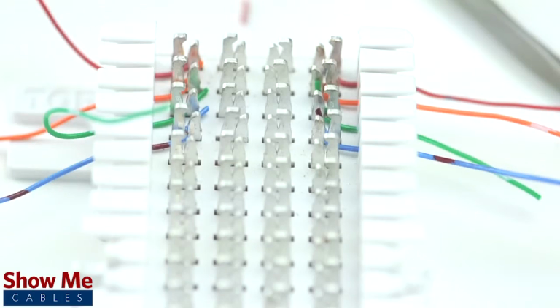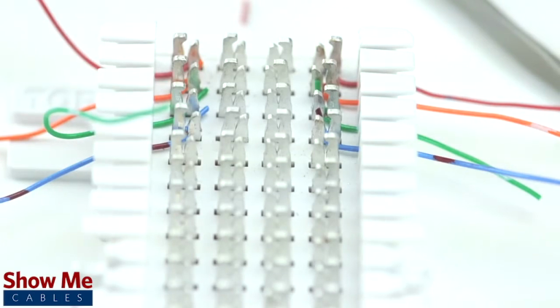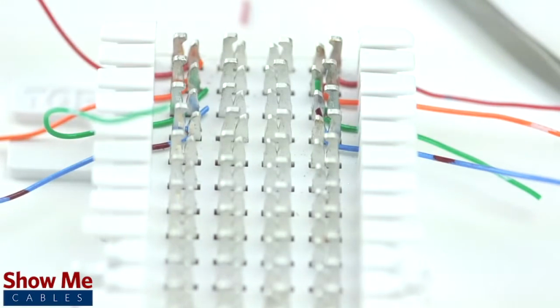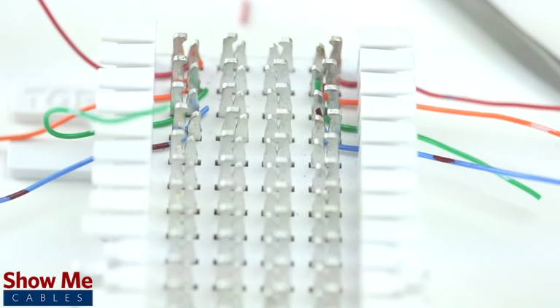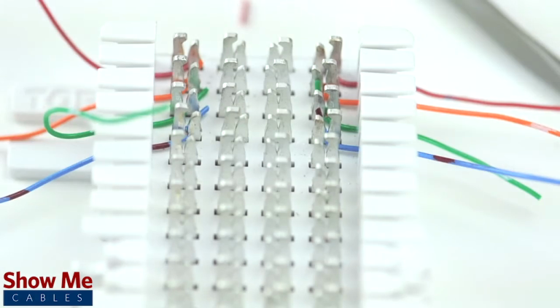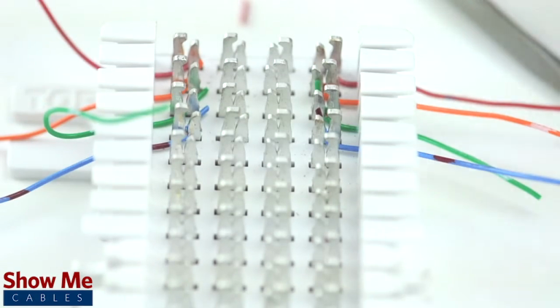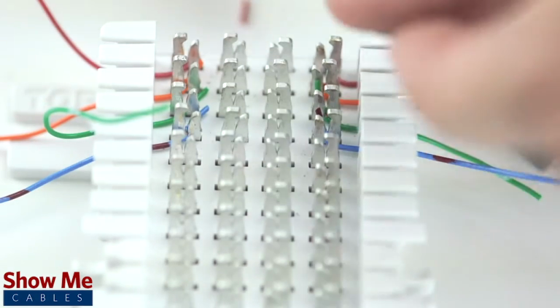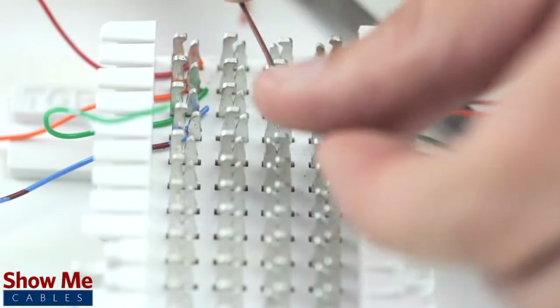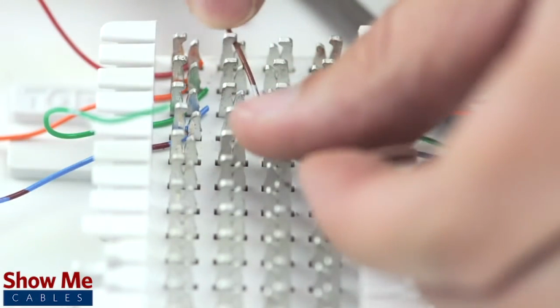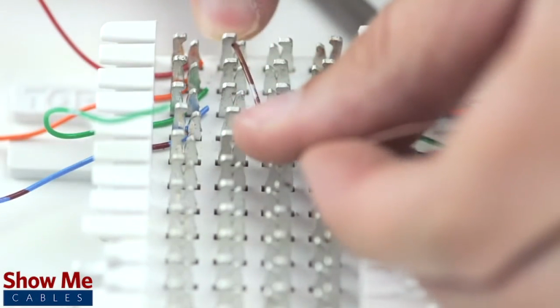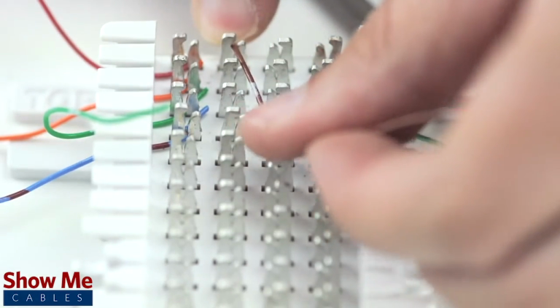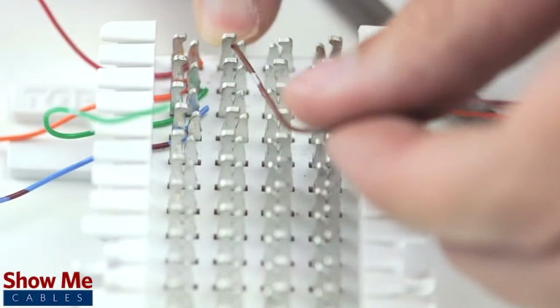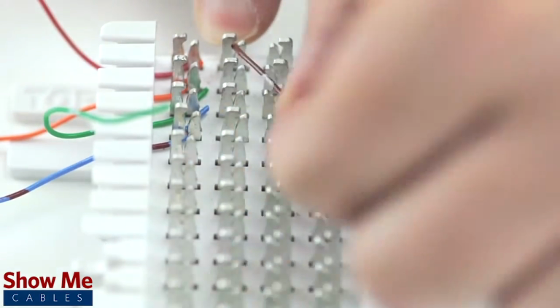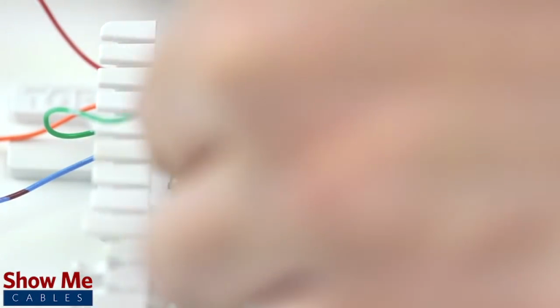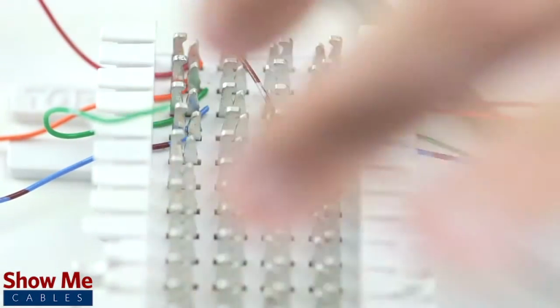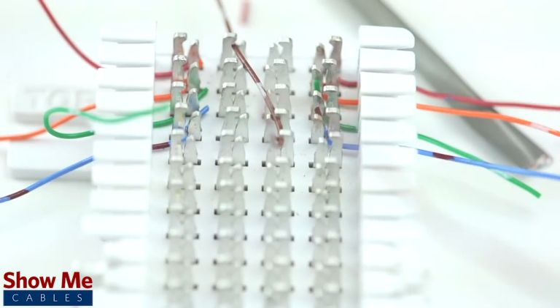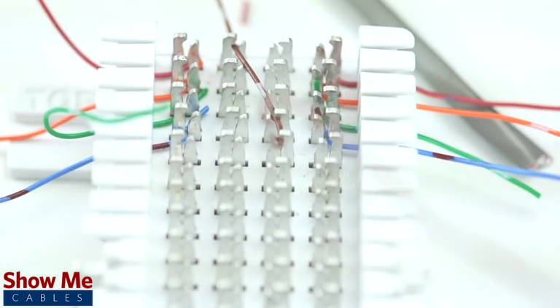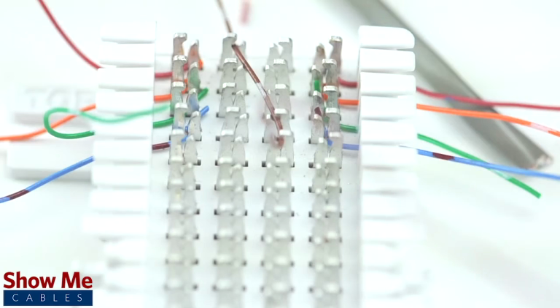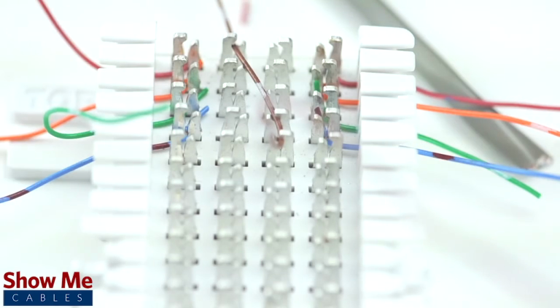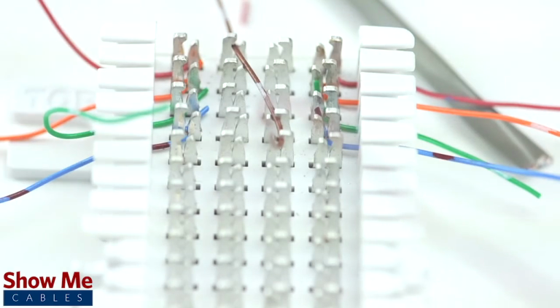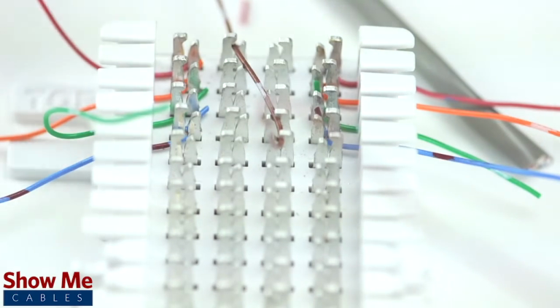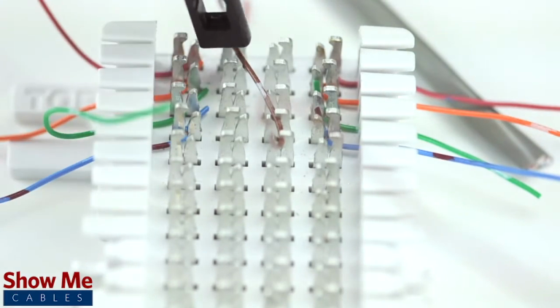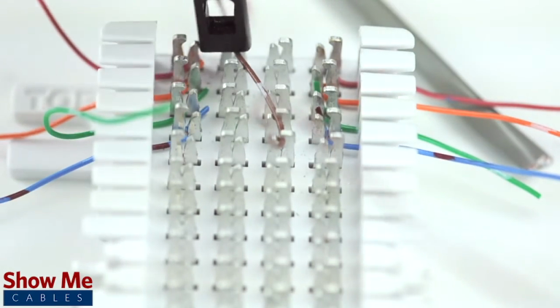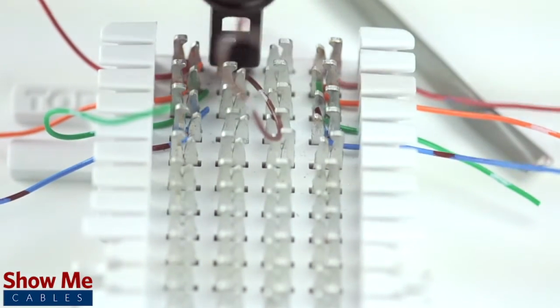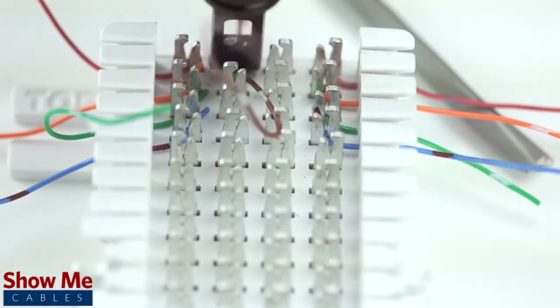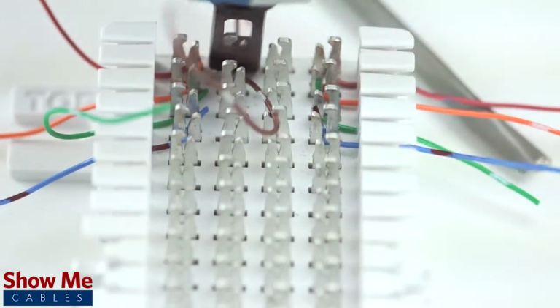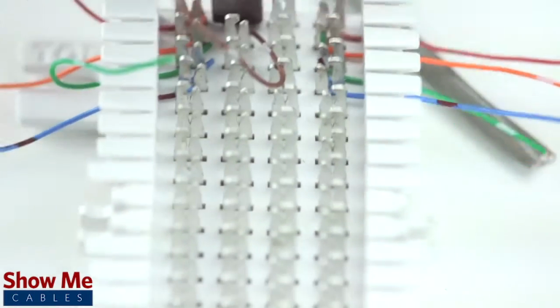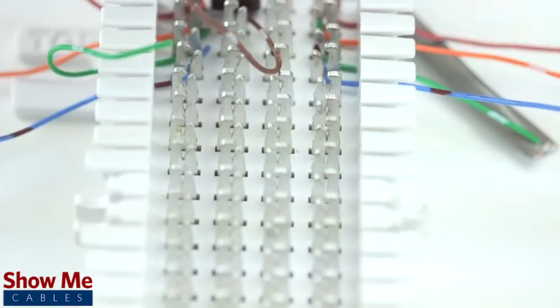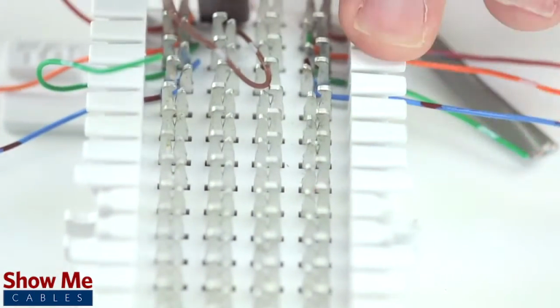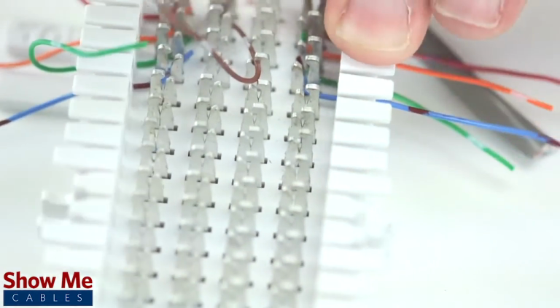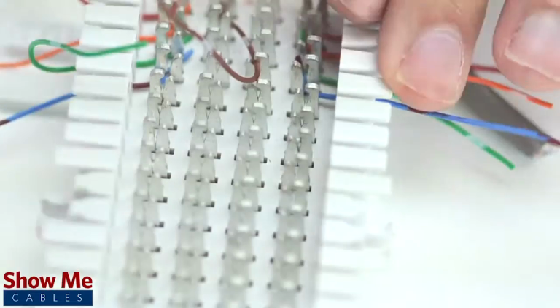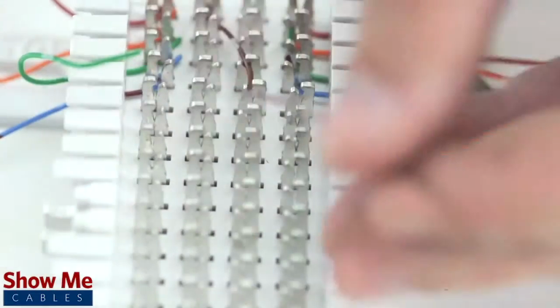If your incoming and outgoing lines do not match, or if you just need to change your wiring setup over time, you can use cross-connect wire to punch down from contact 2 of your incoming line to contact 3 of the outgoing line.